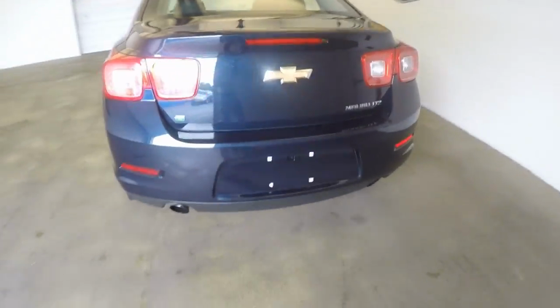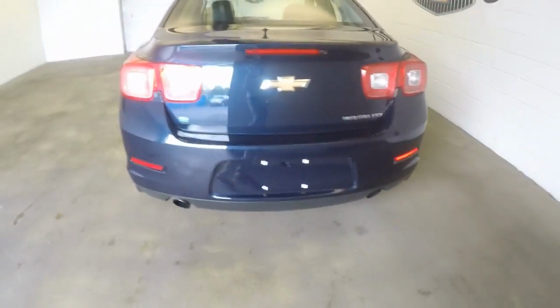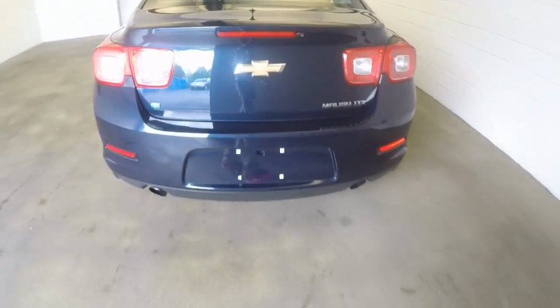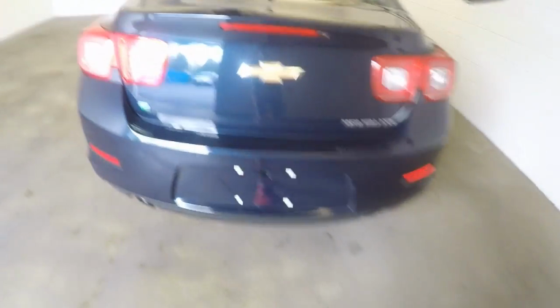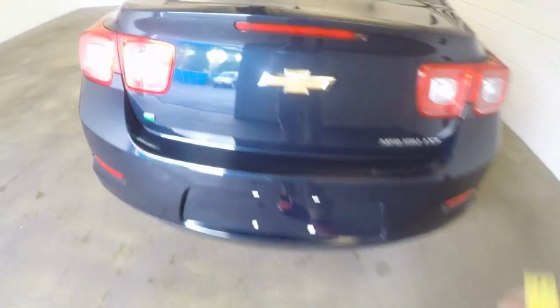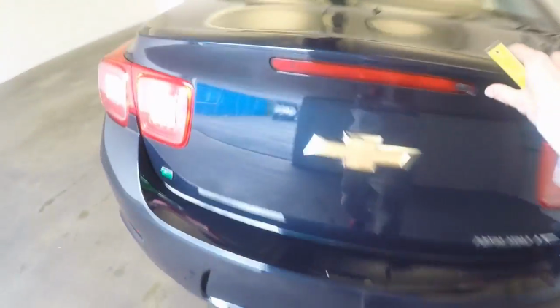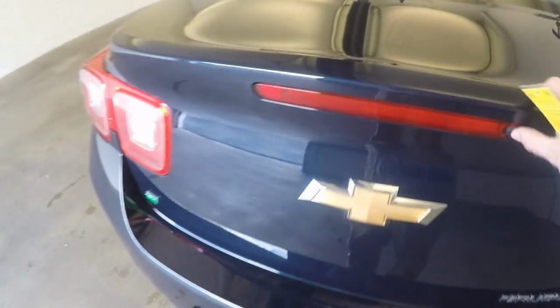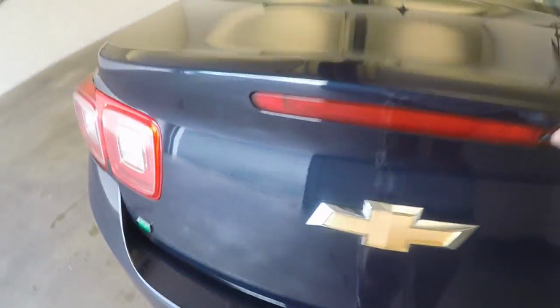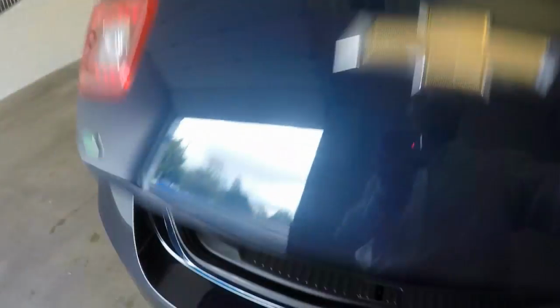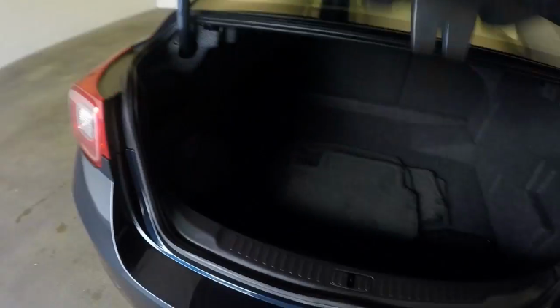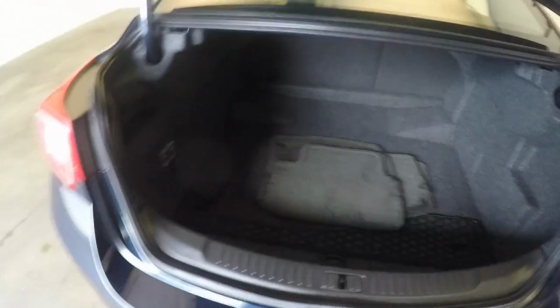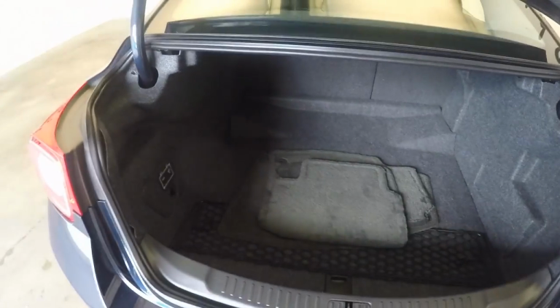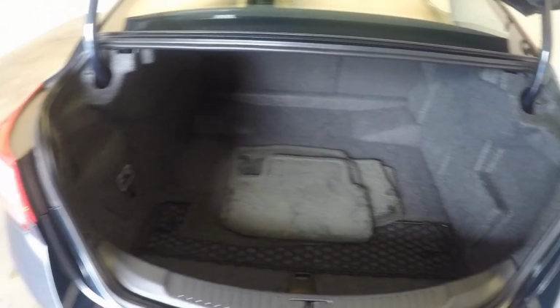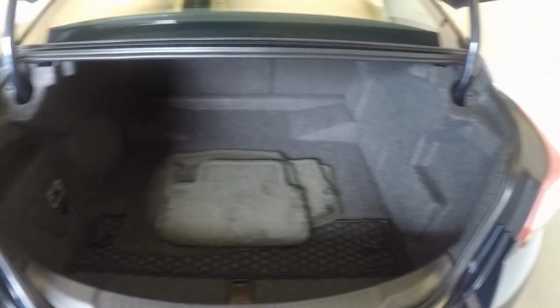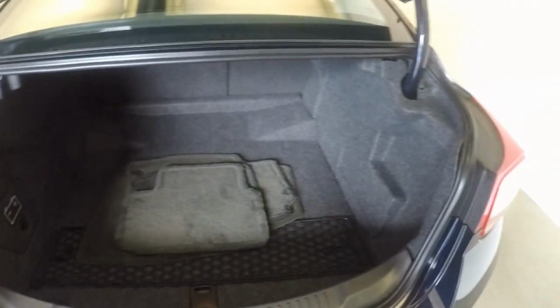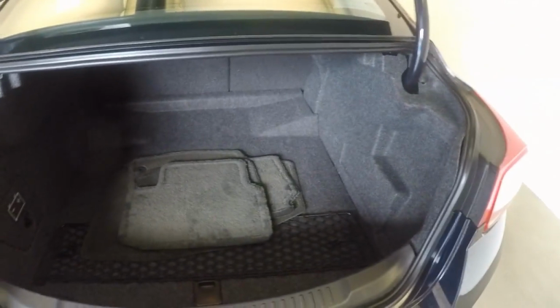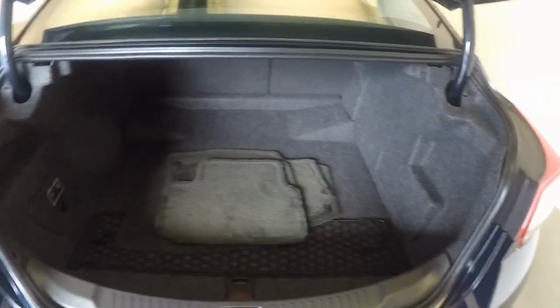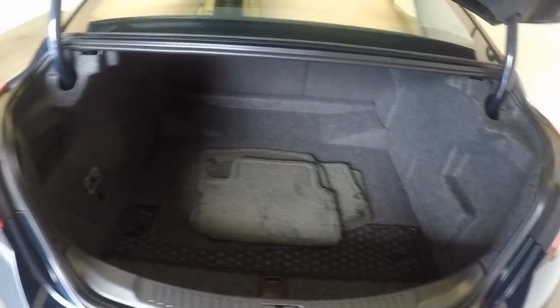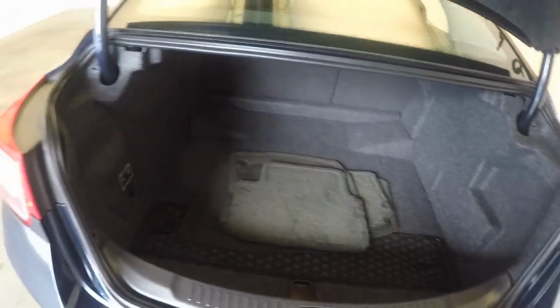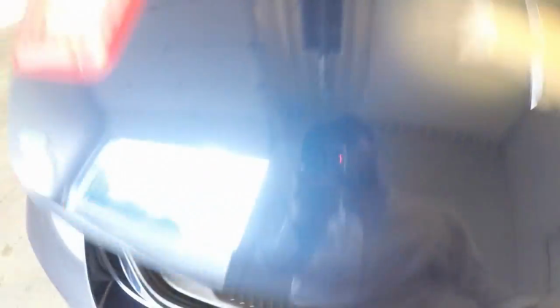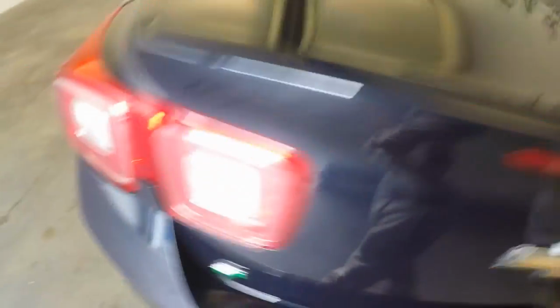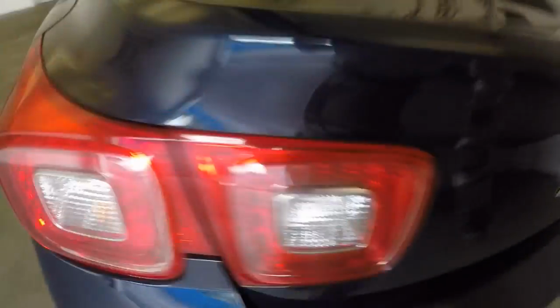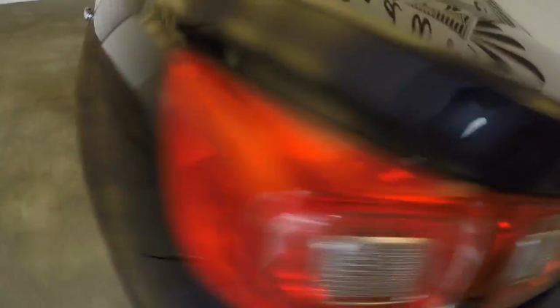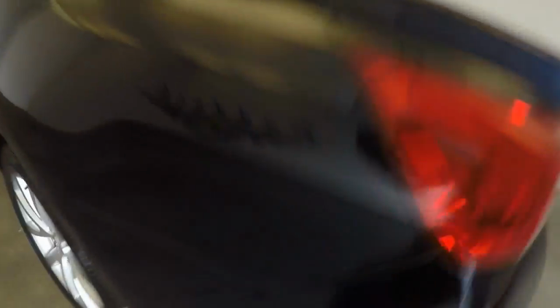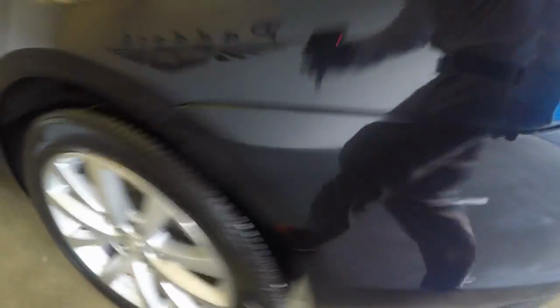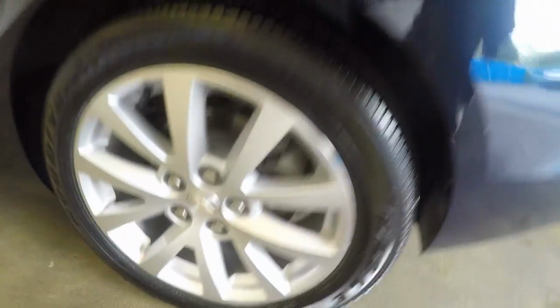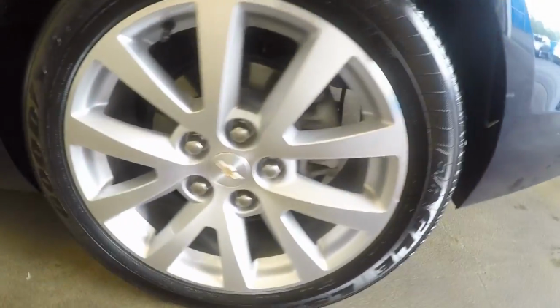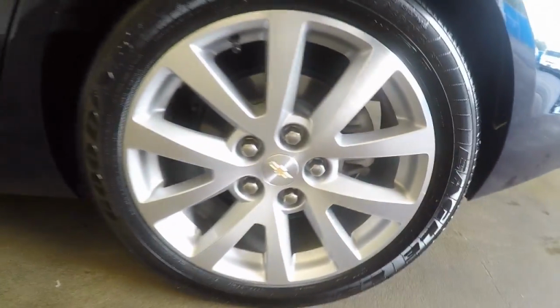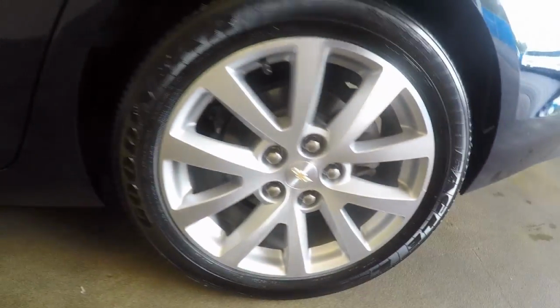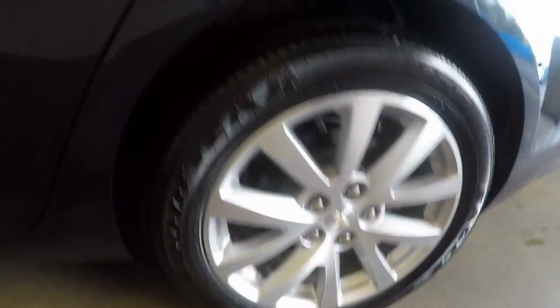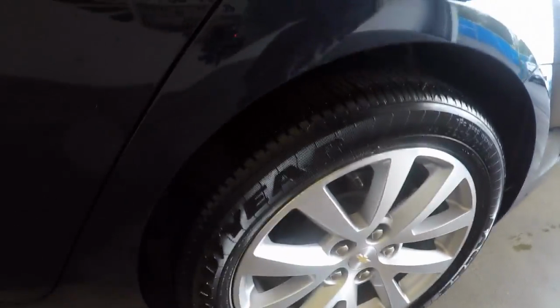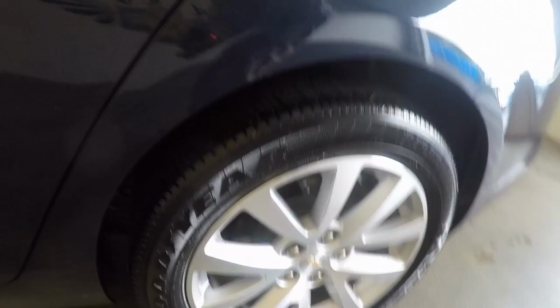Dual exhaust, plenty of space, nice big trunk. Very nice wheels, great tires.